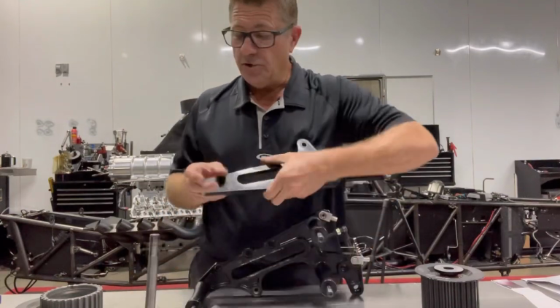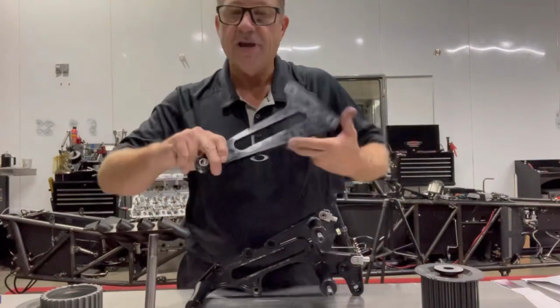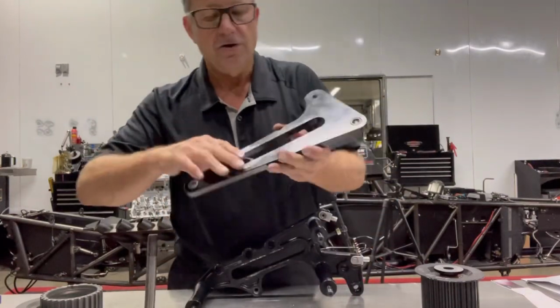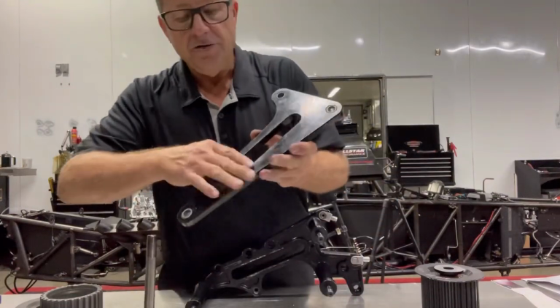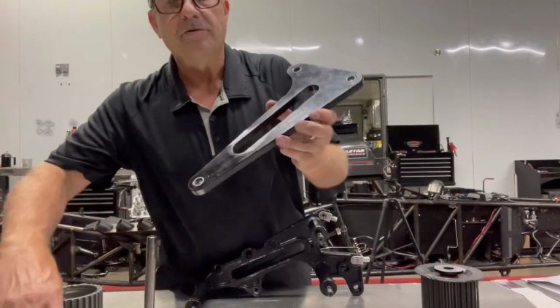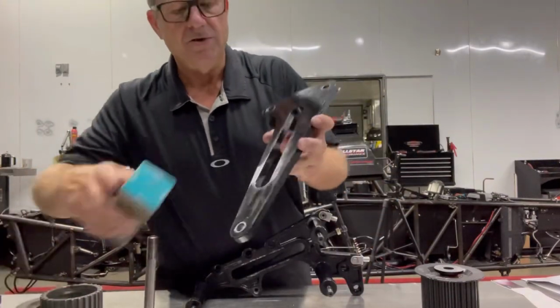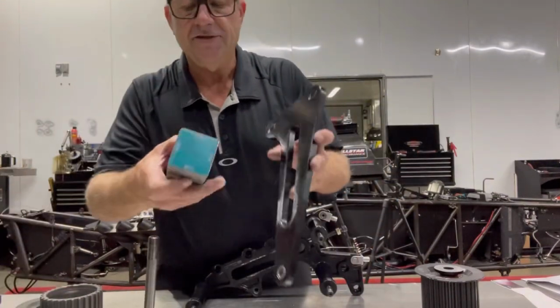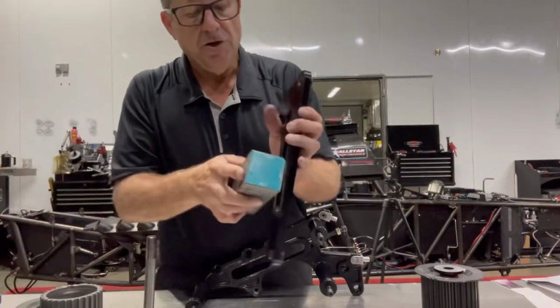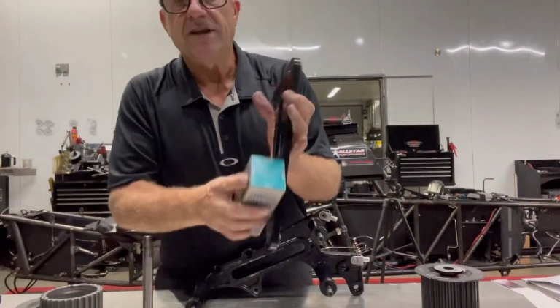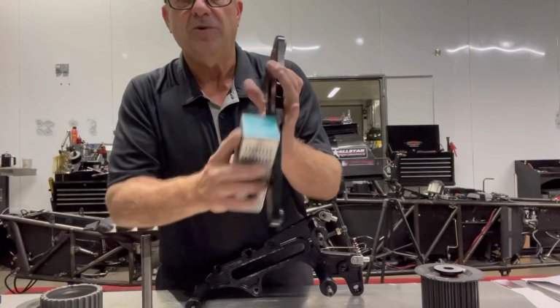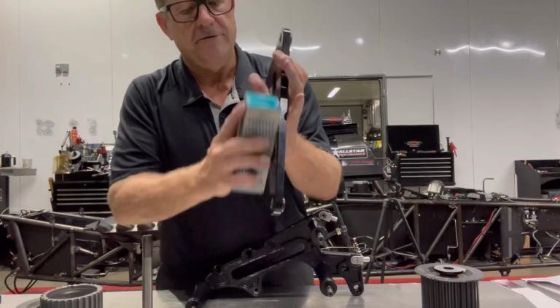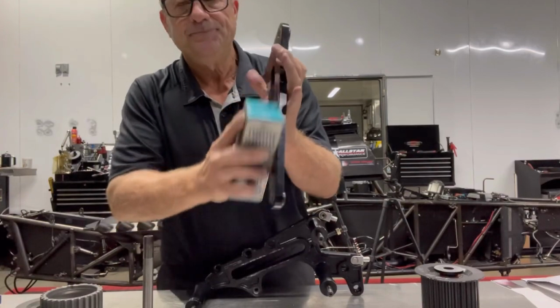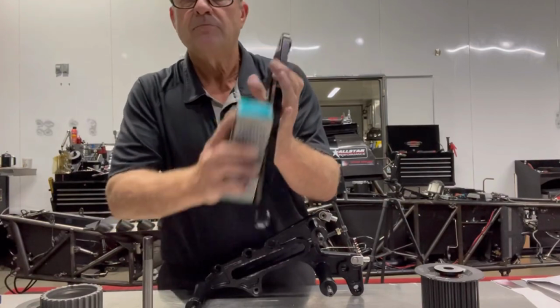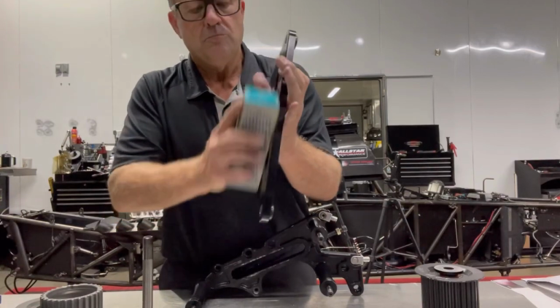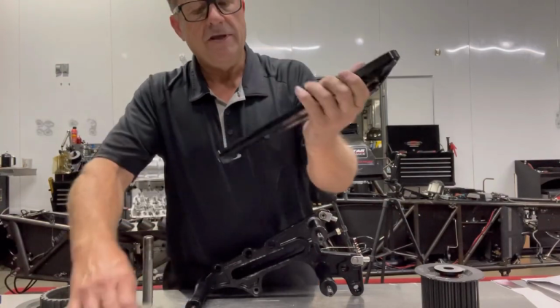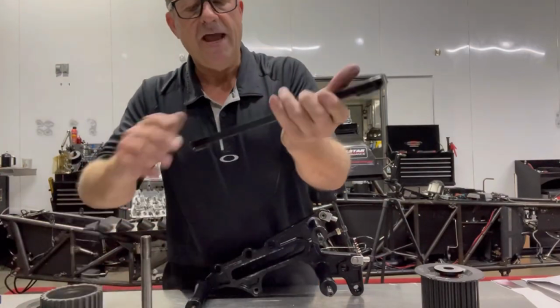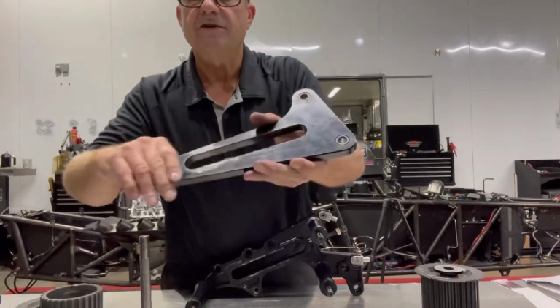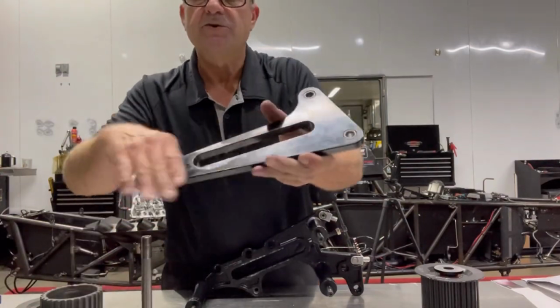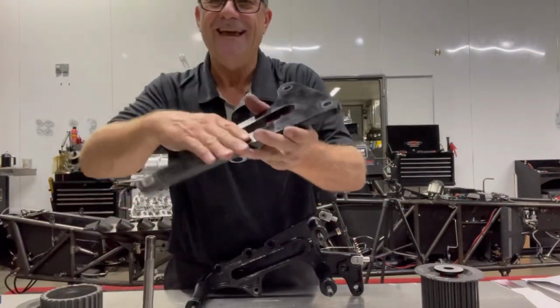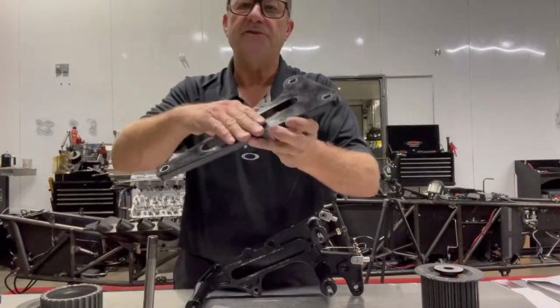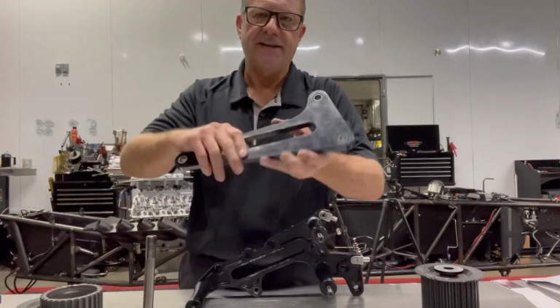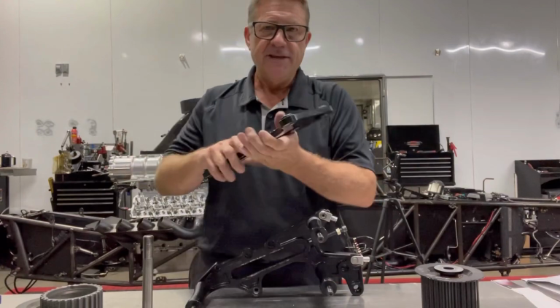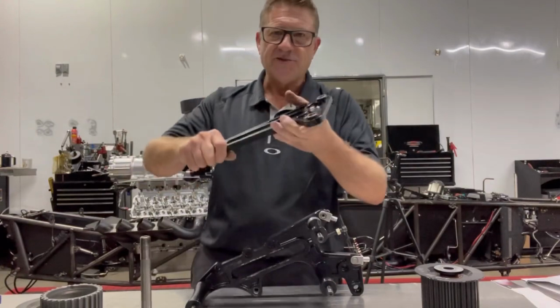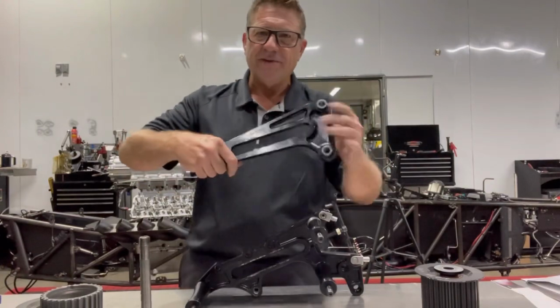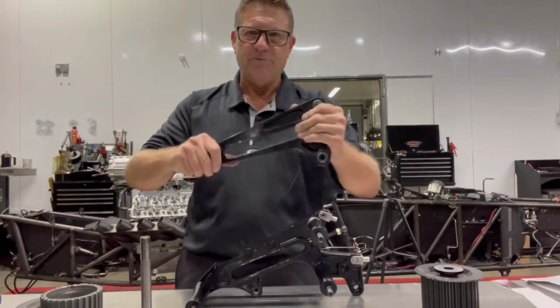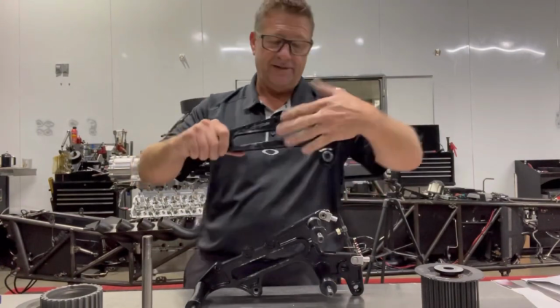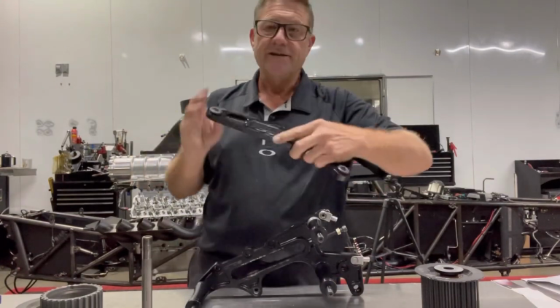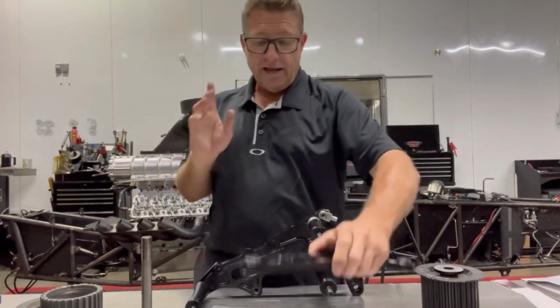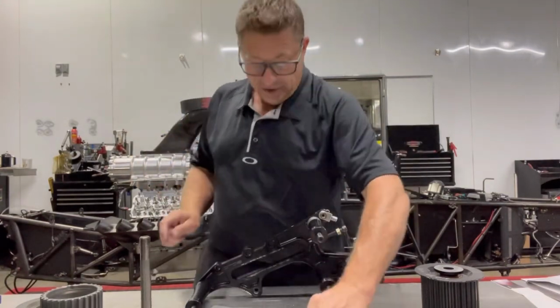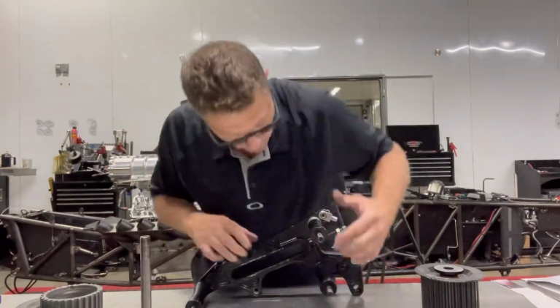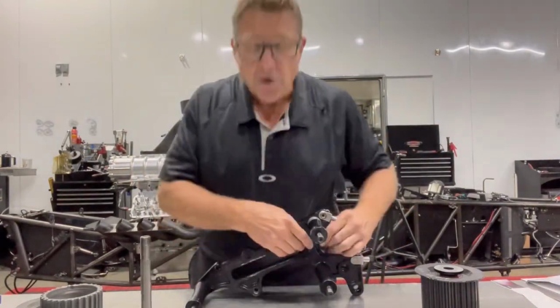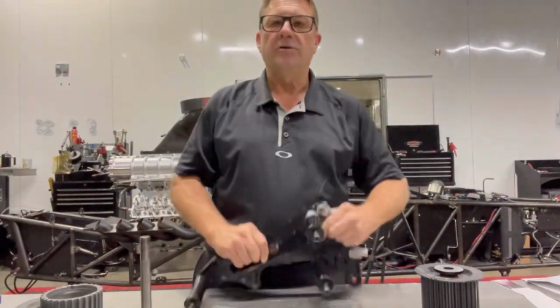On components like this, come in with a flat block and get all the high spots off of it so it has a nice surface to sit against, because this is the only thing that's keeping that thing tight.